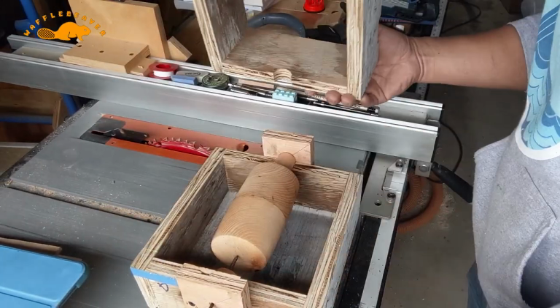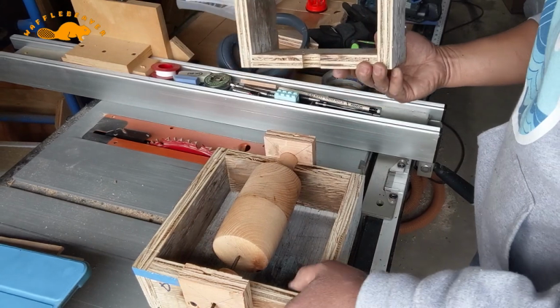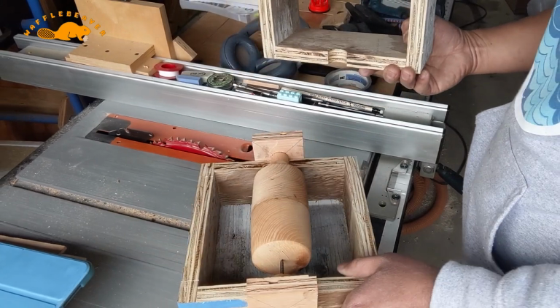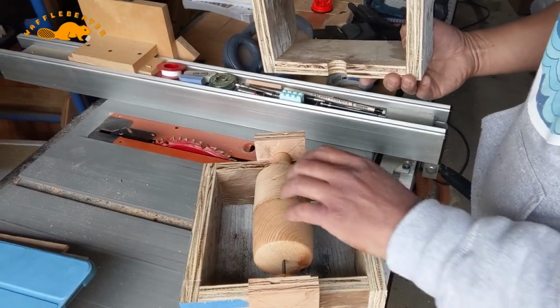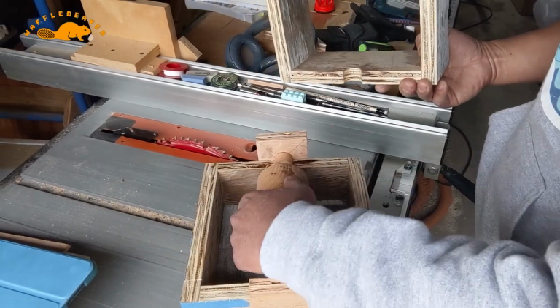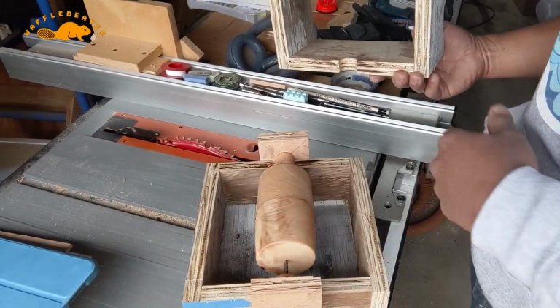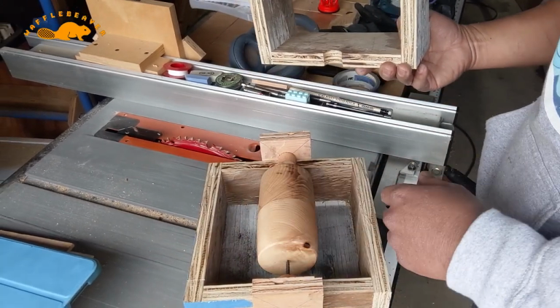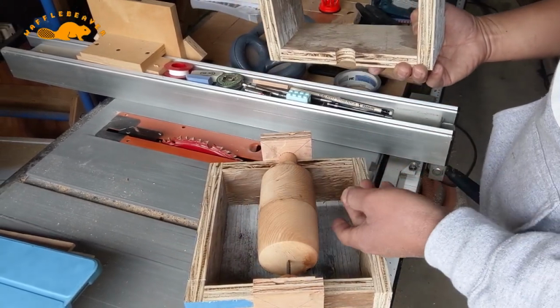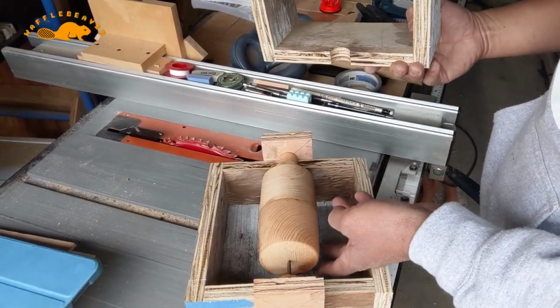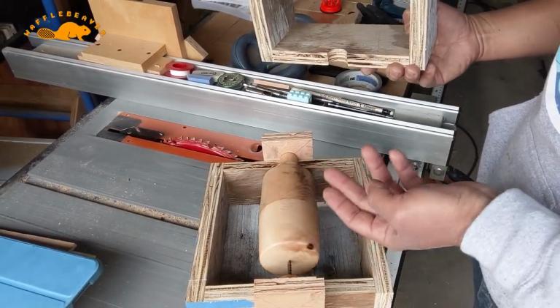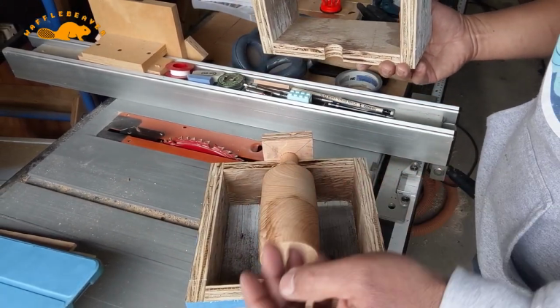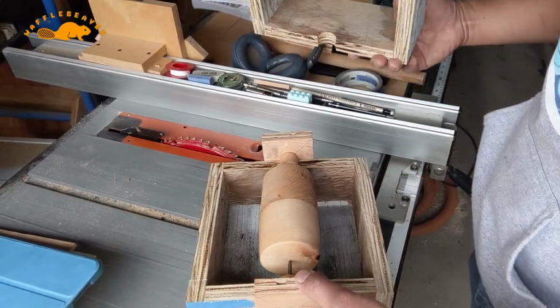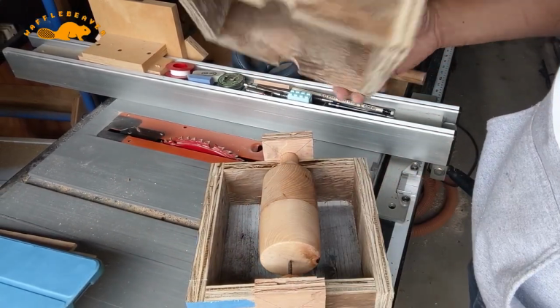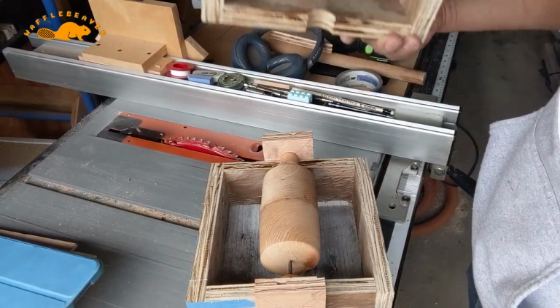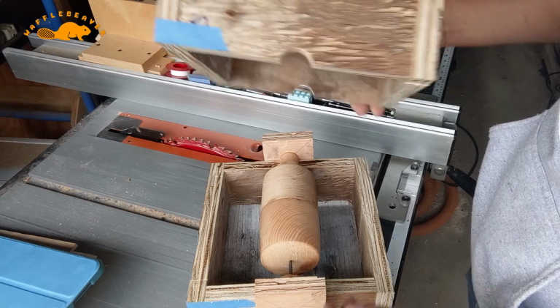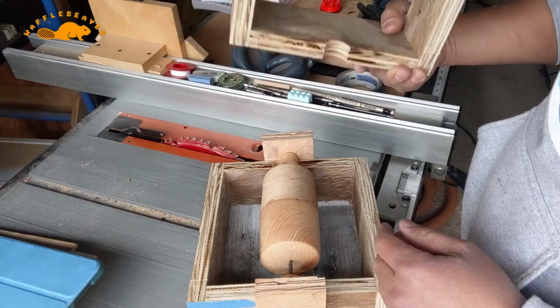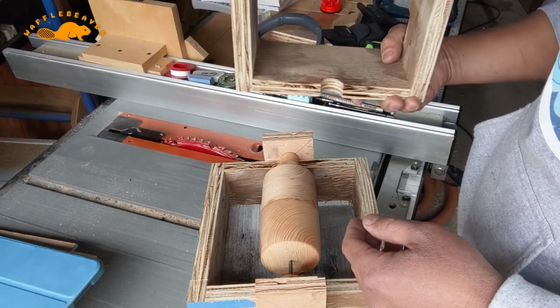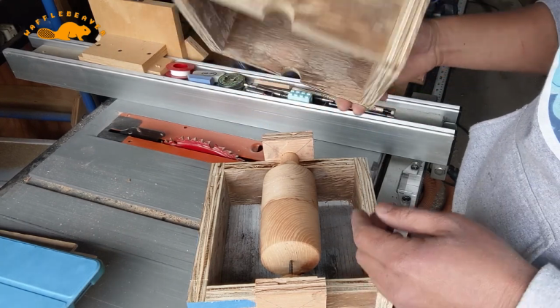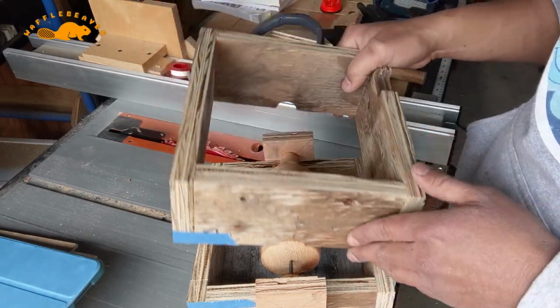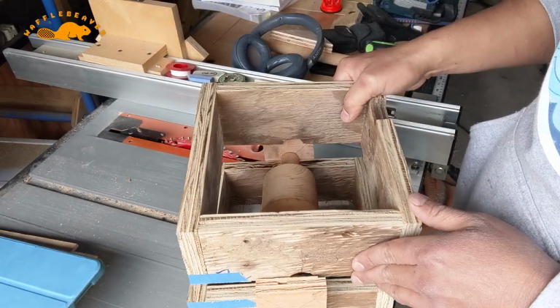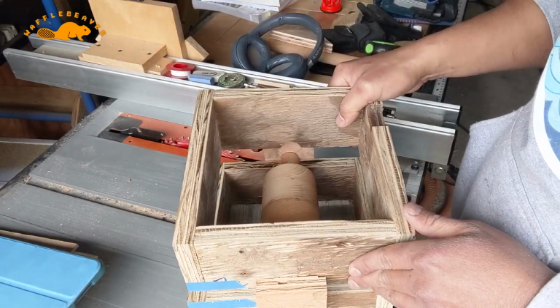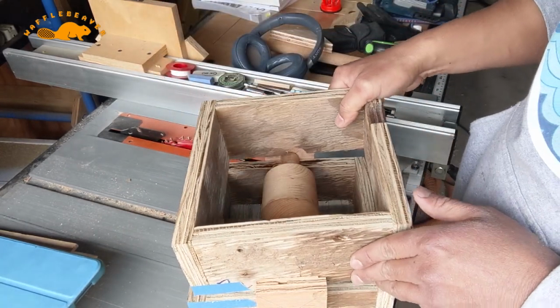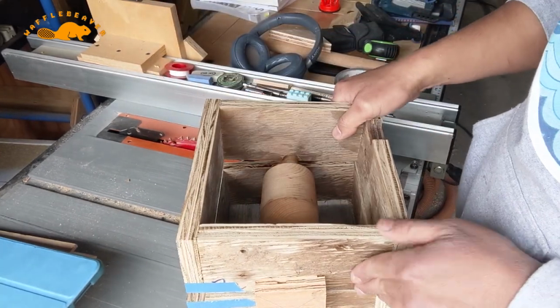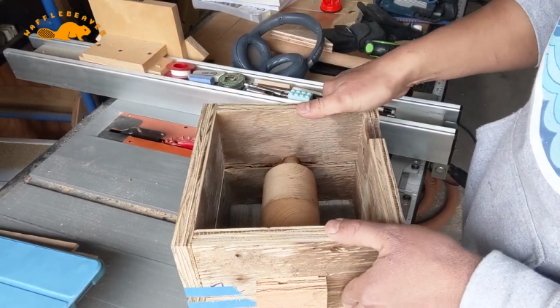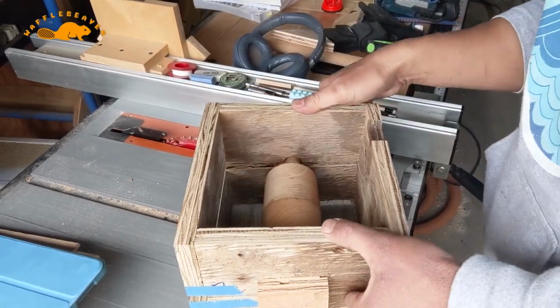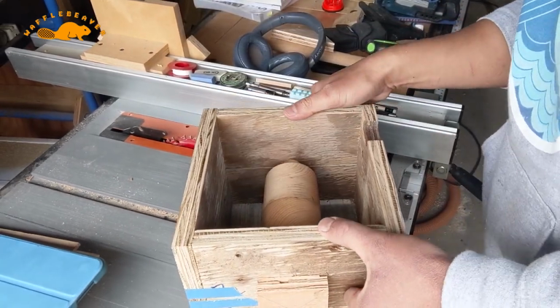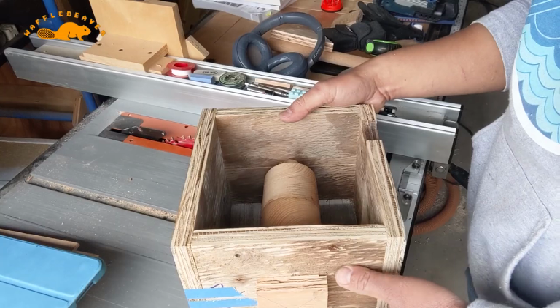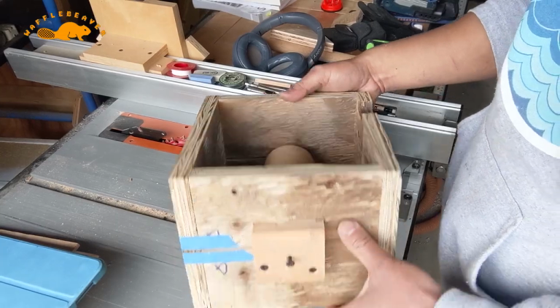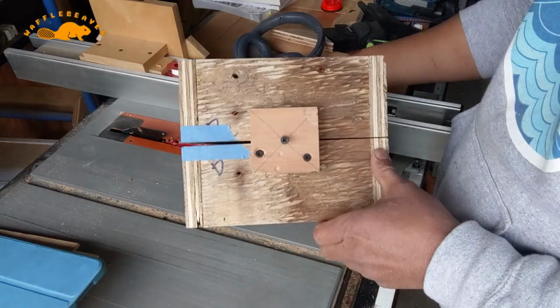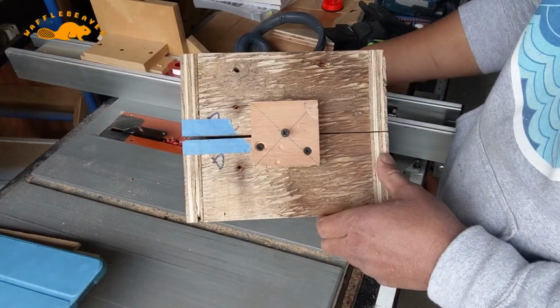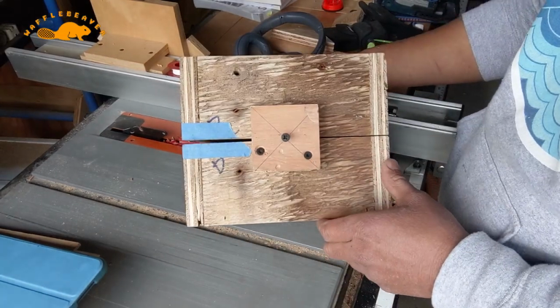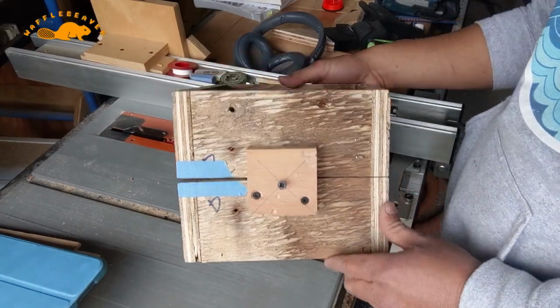The wood mallet head sits in this box using the one-inch diameter hole to align side A and side B of the mold. One-inch dowels and more plywood were used to hold the mallet in place during the concrete pour.